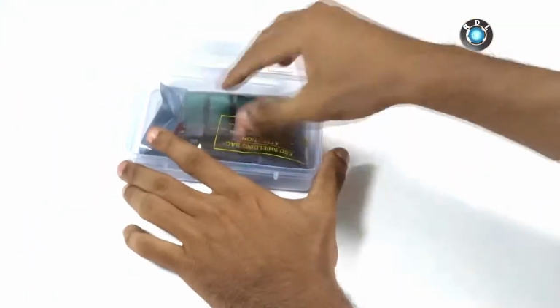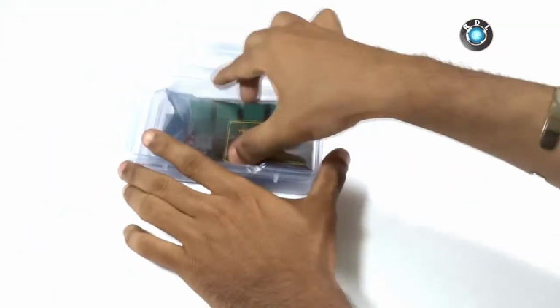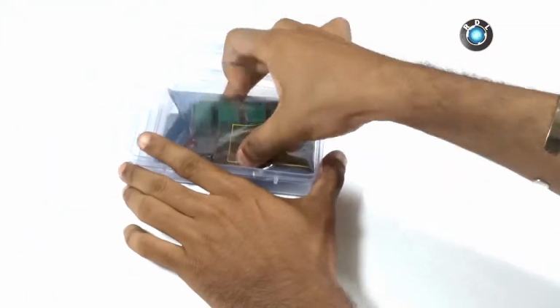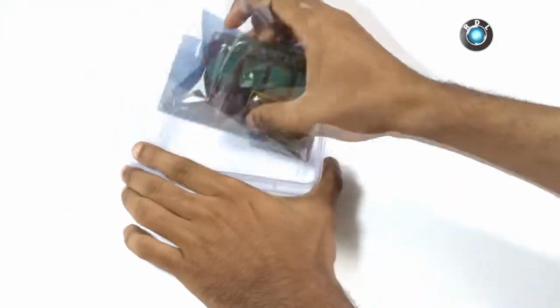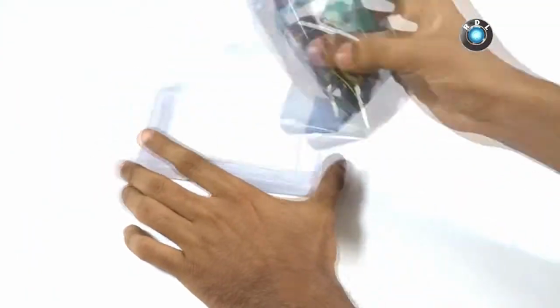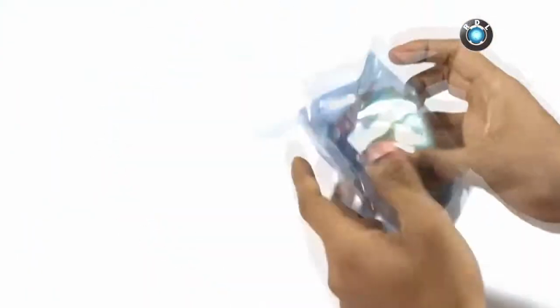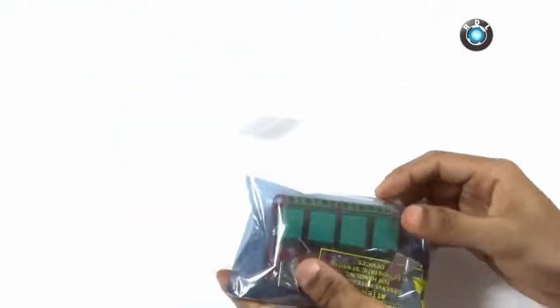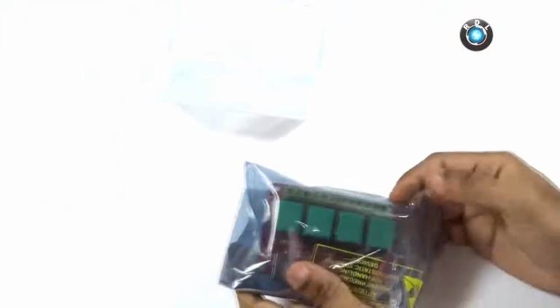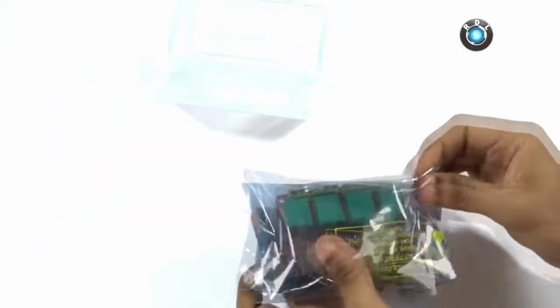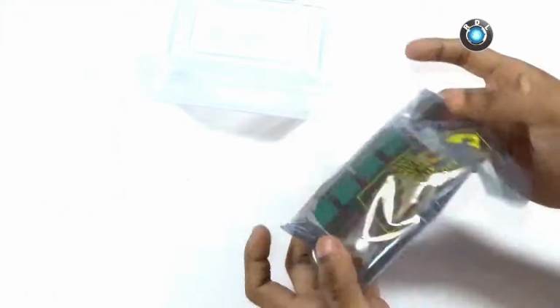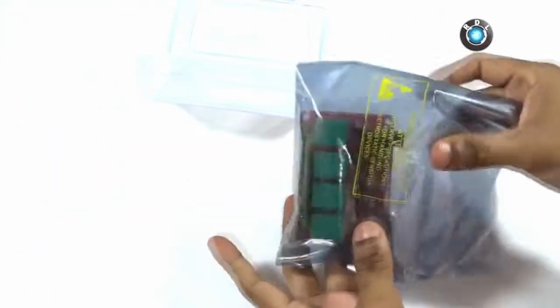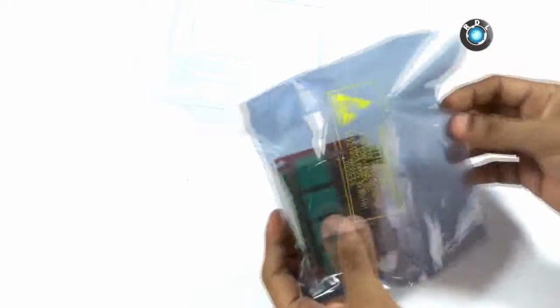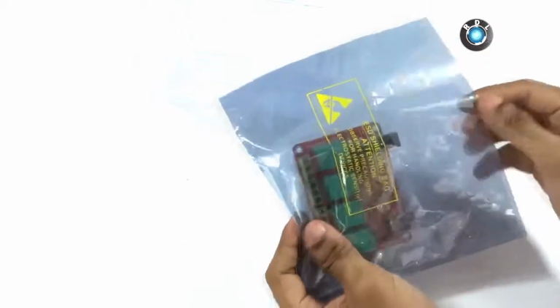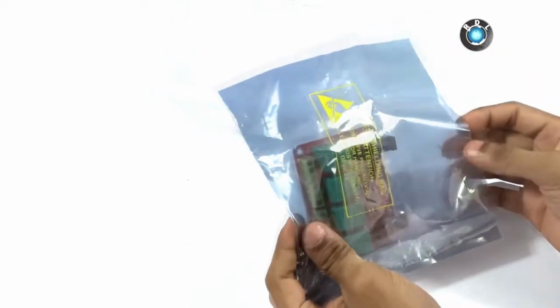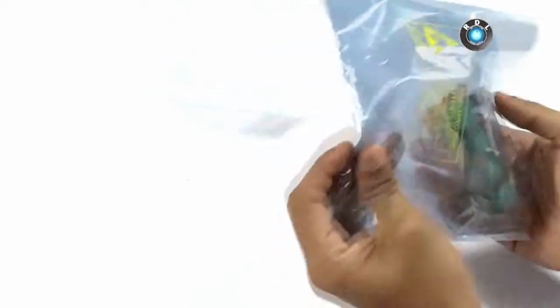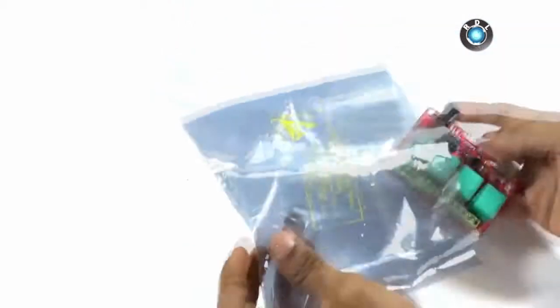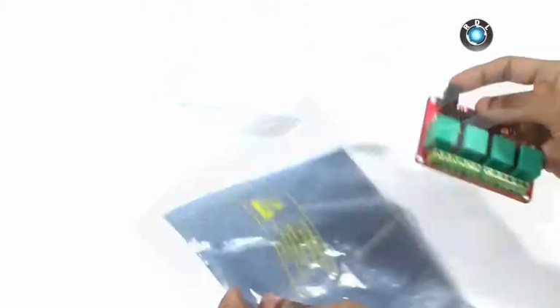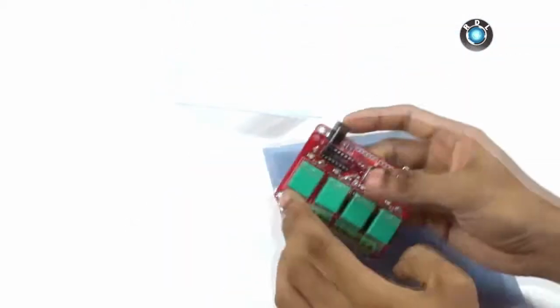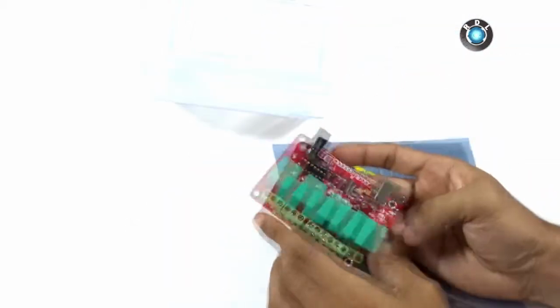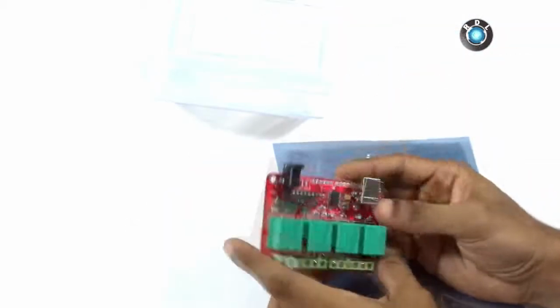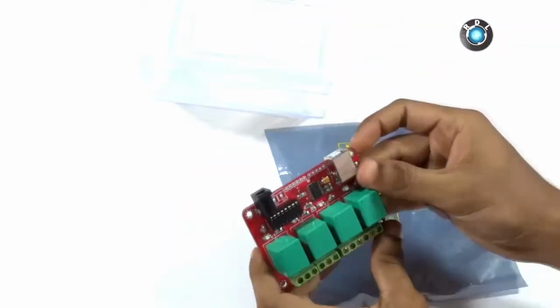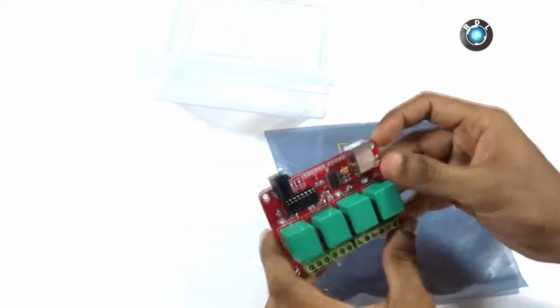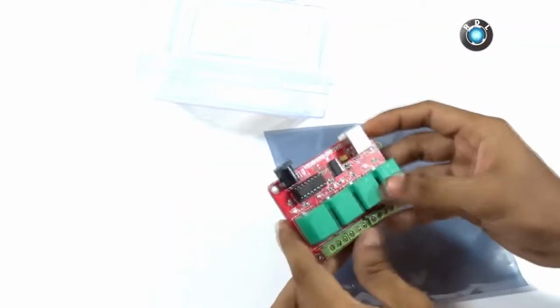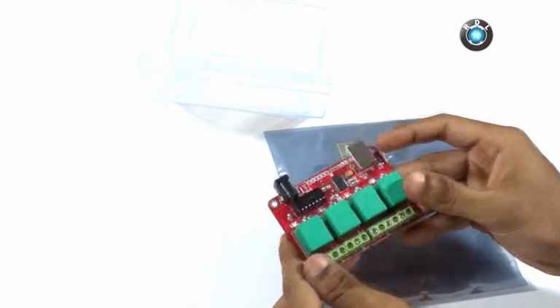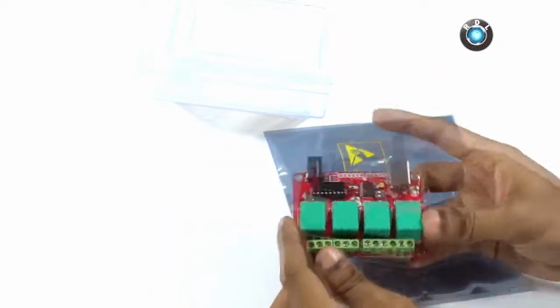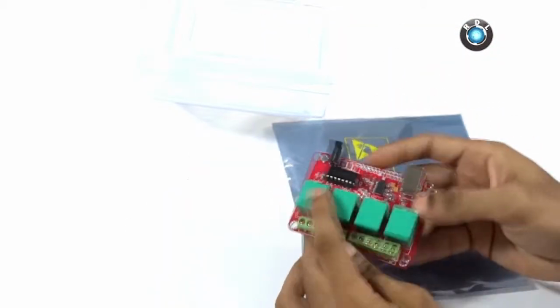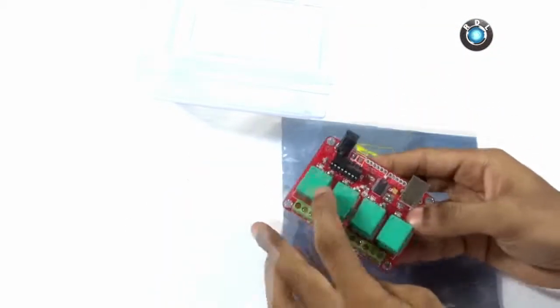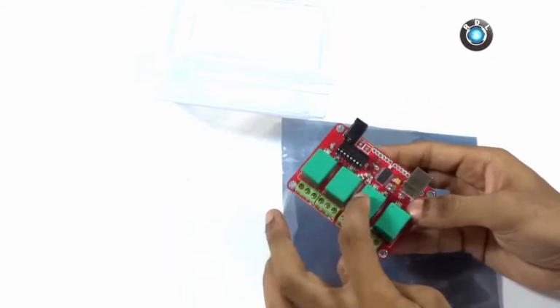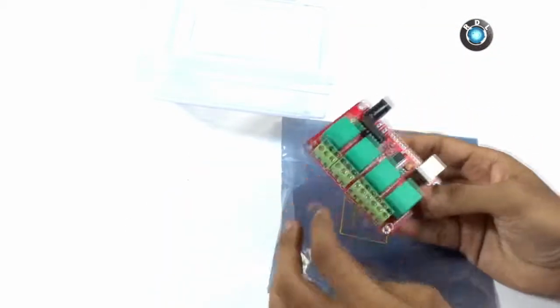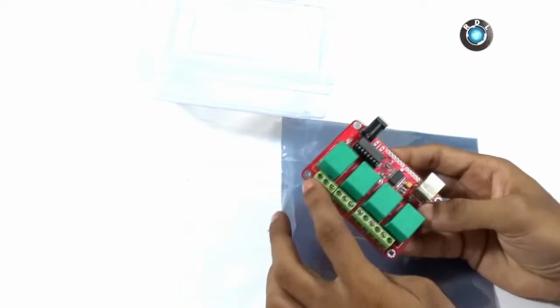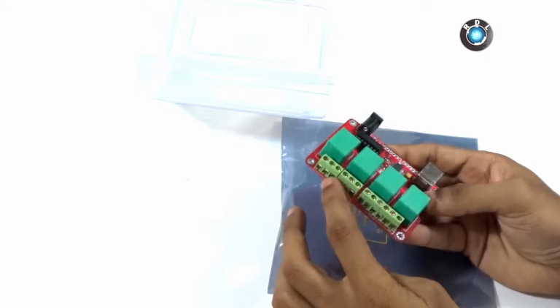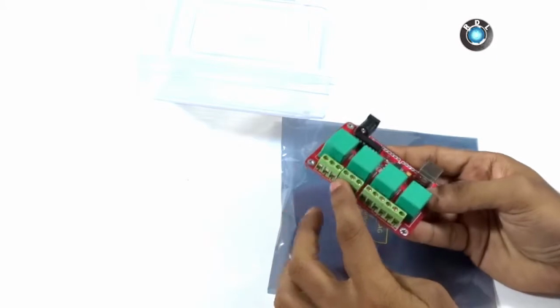Let's now take a look at the board first. The board basically has 4 relays with 3 terminals each: NO, C, and NC.